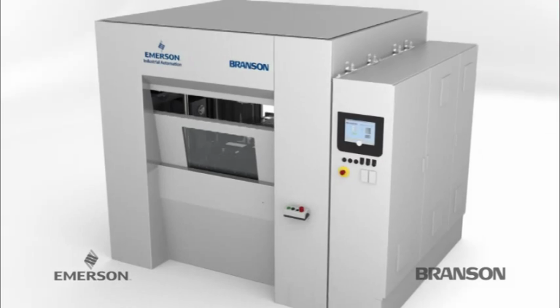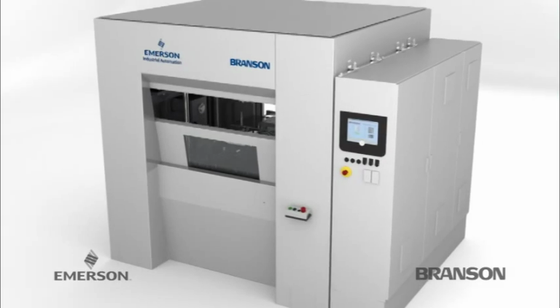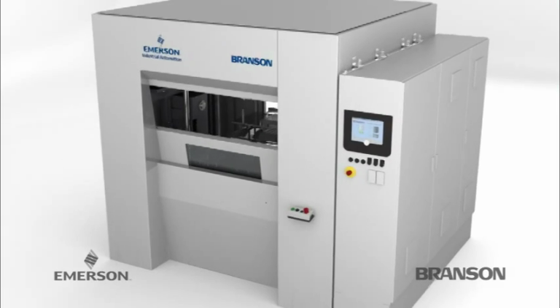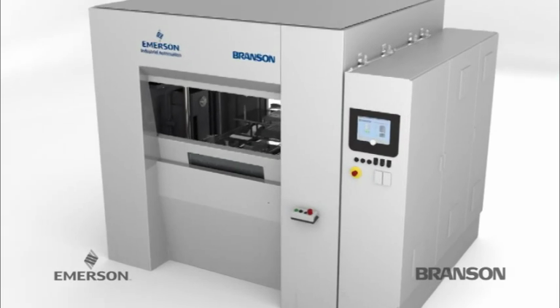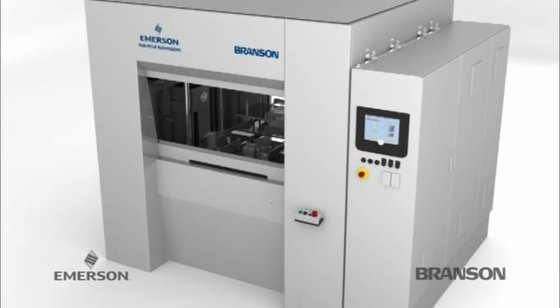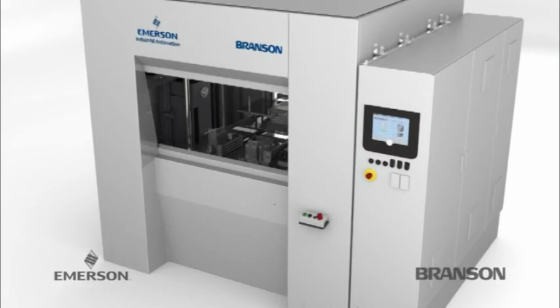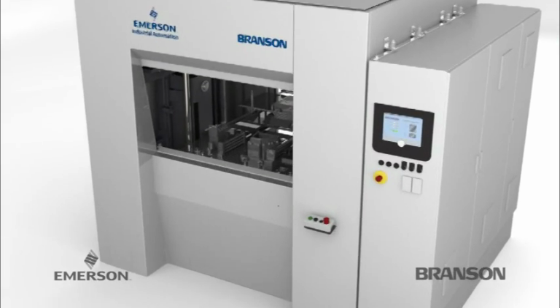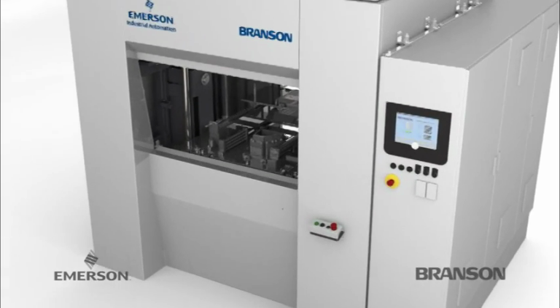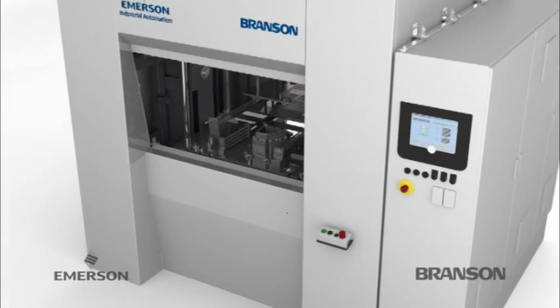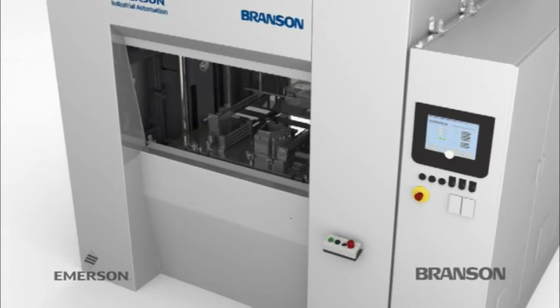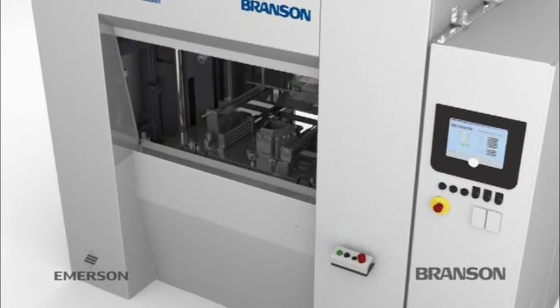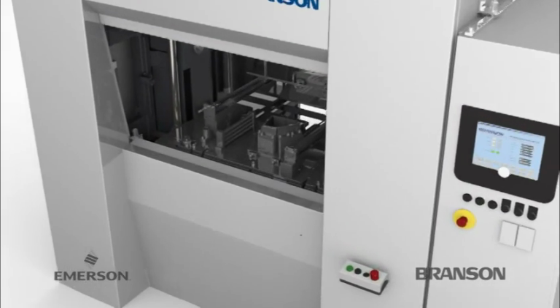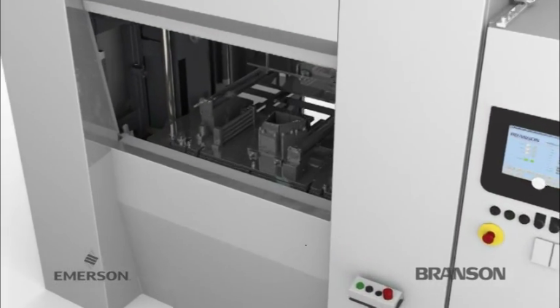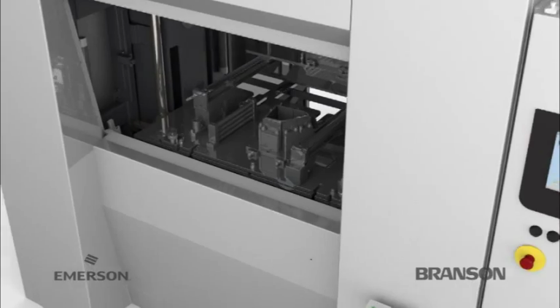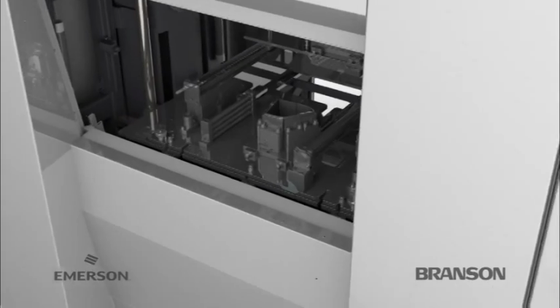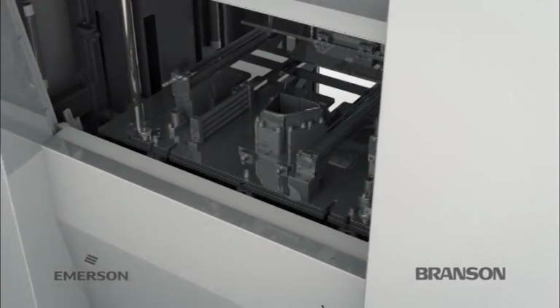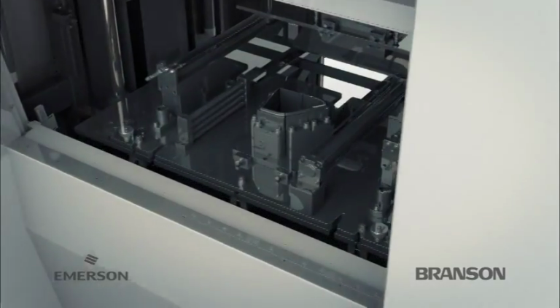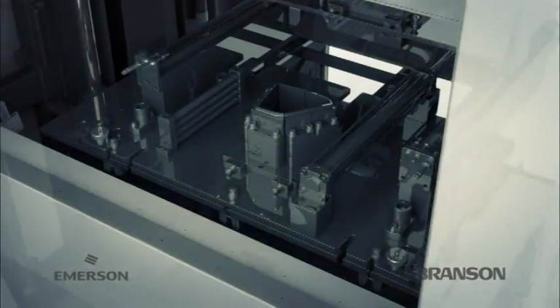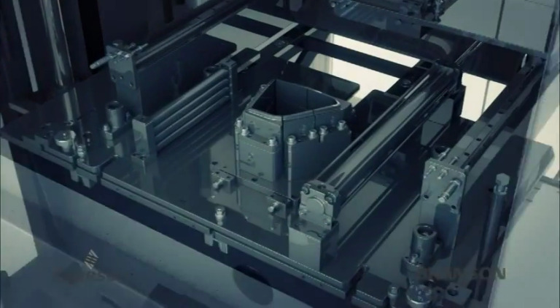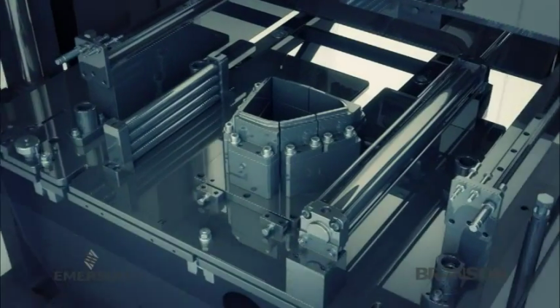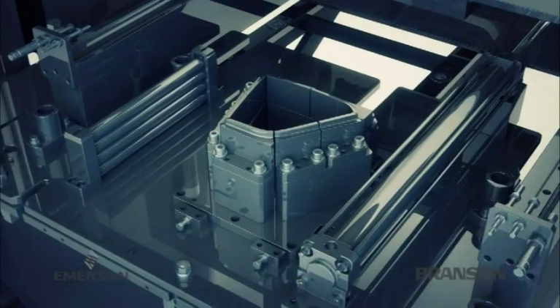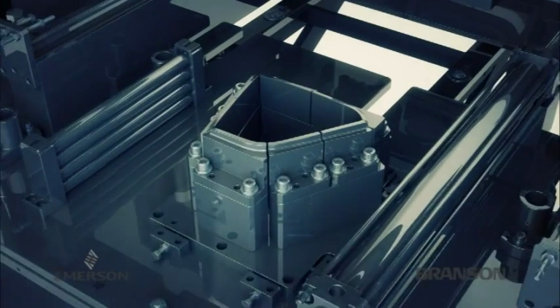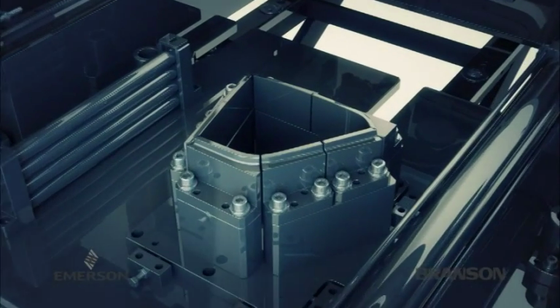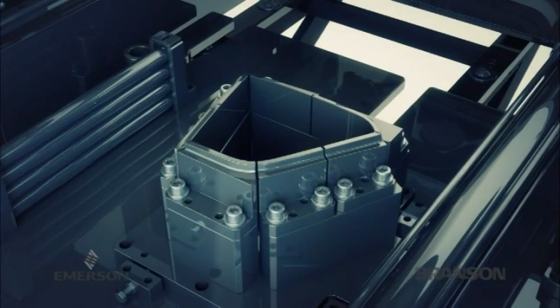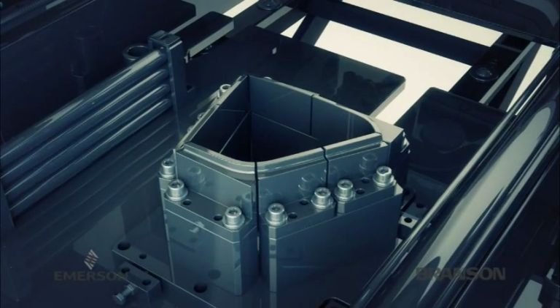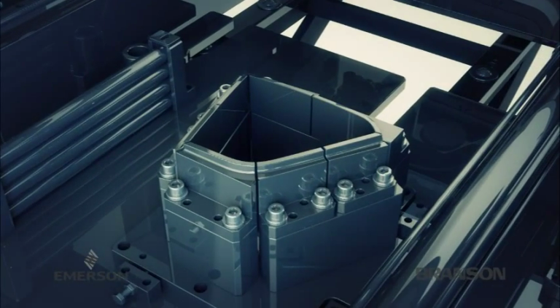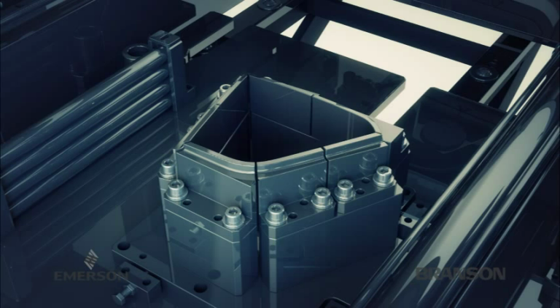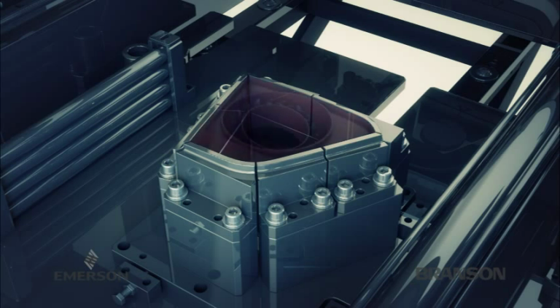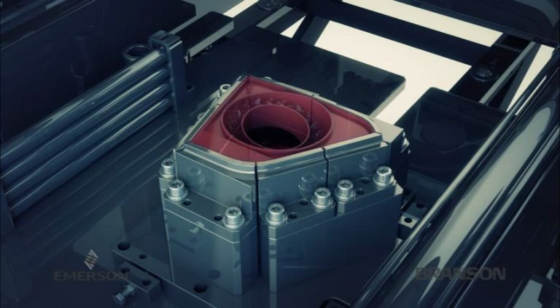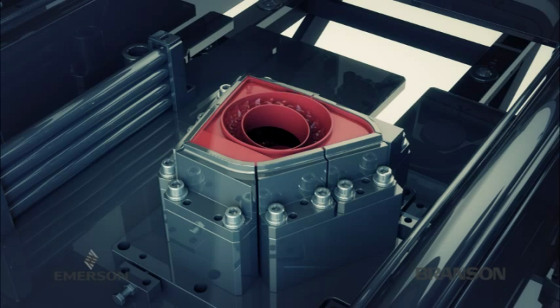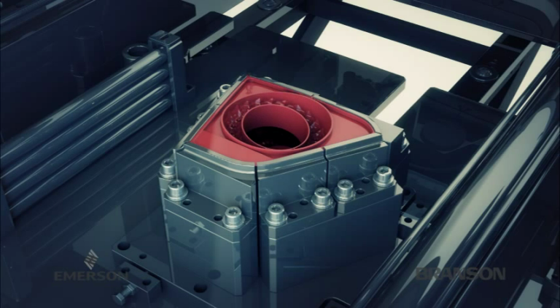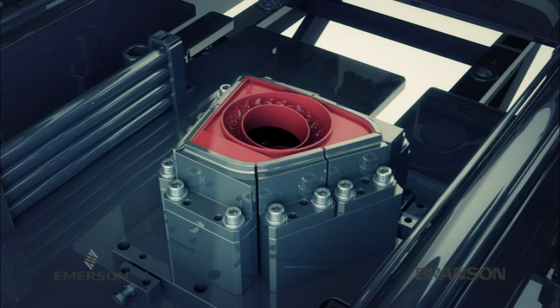Branson's innovative clean vibration technology combines vibration welding with an infrared preheat step that virtually eliminates the creation of particulates common to traditional vibration welding.